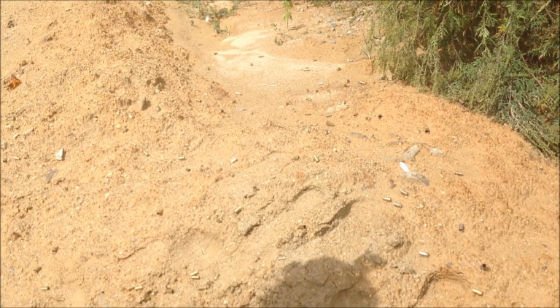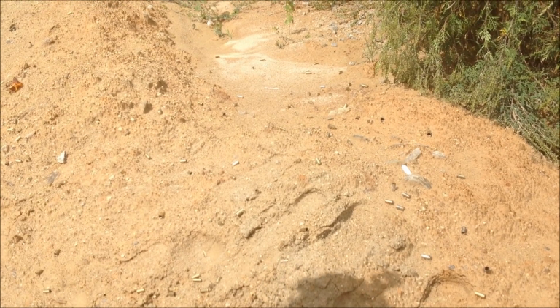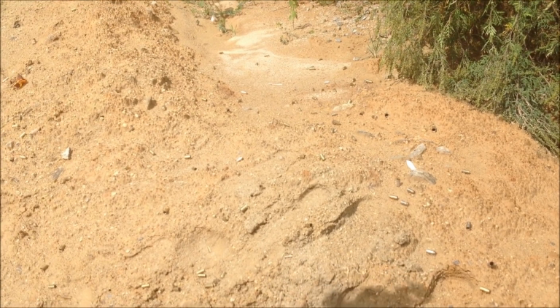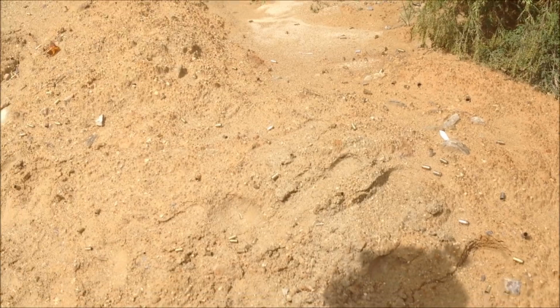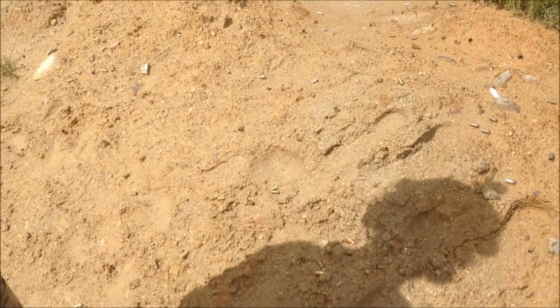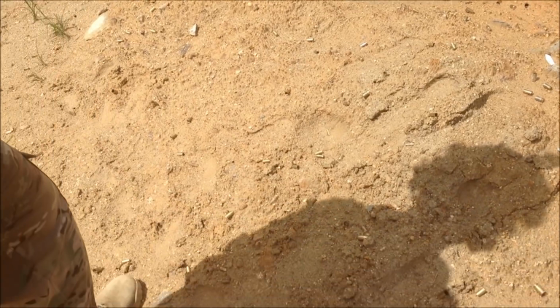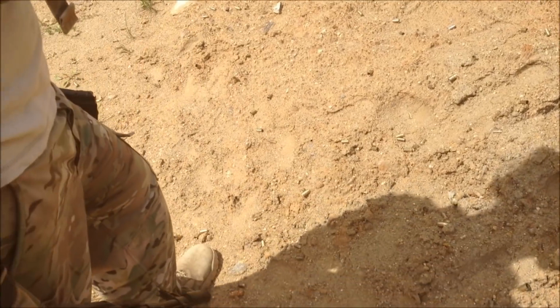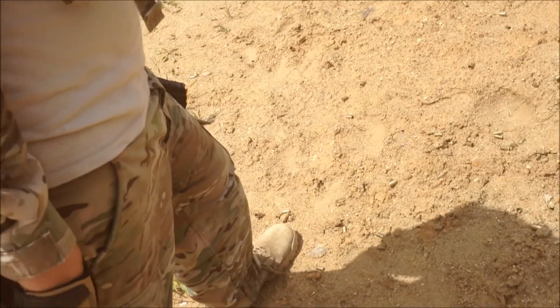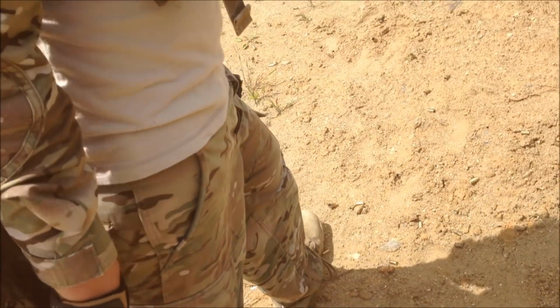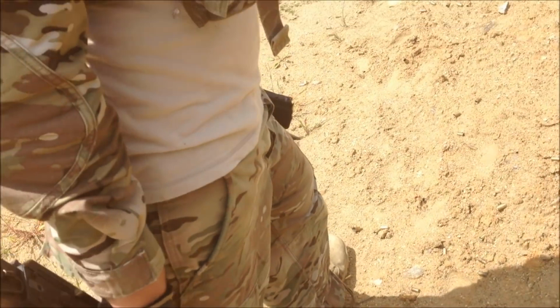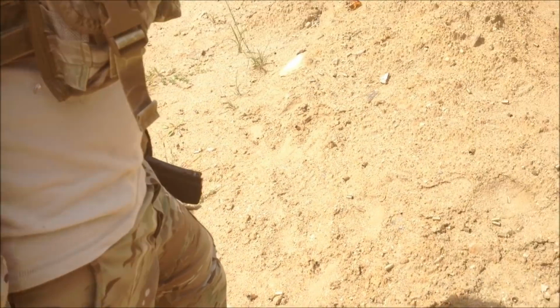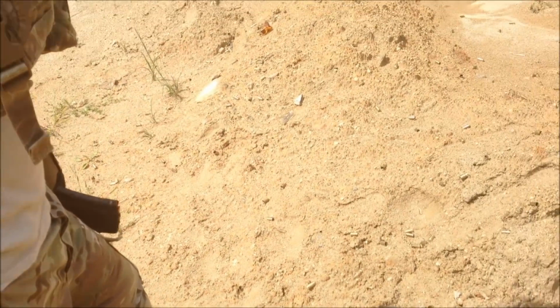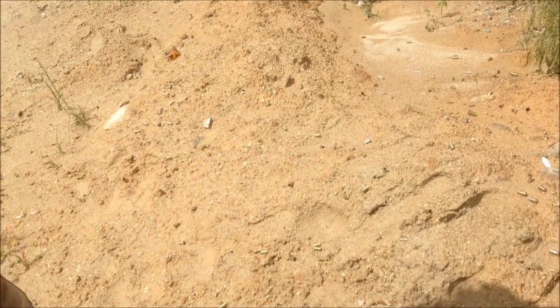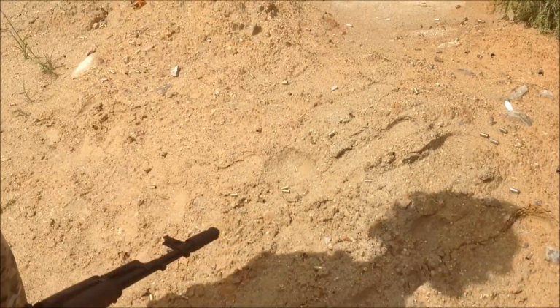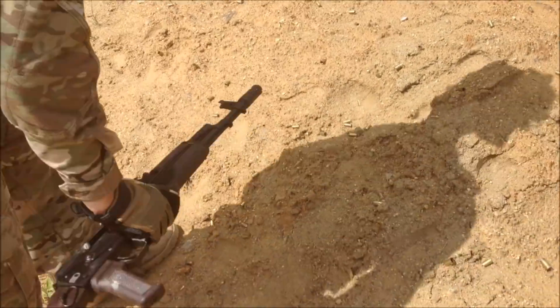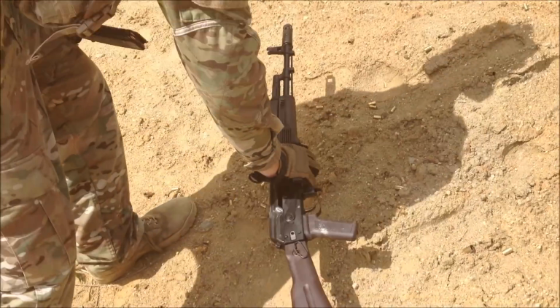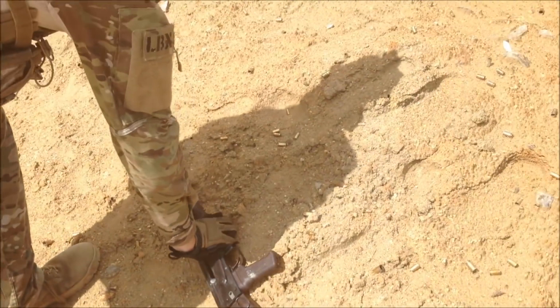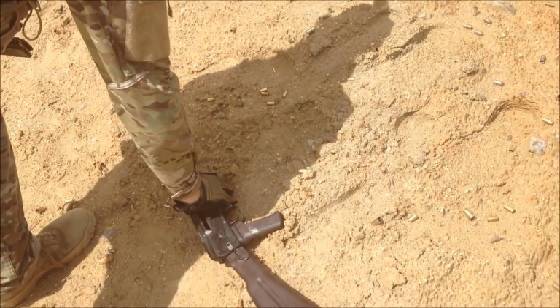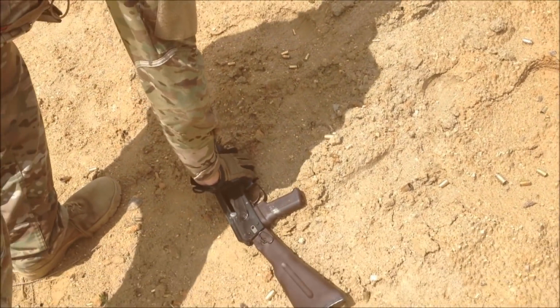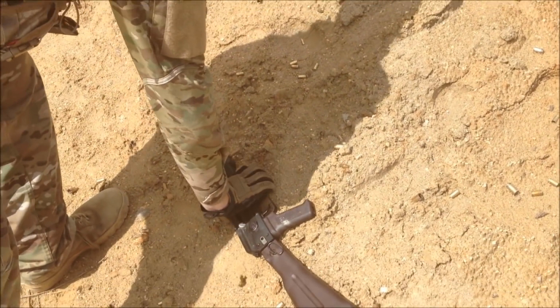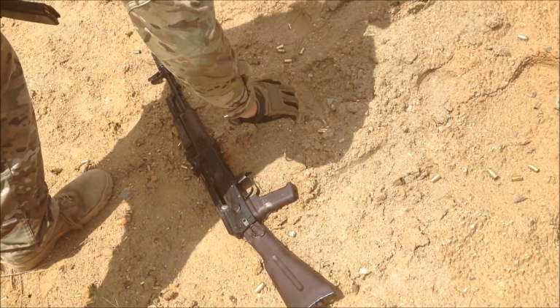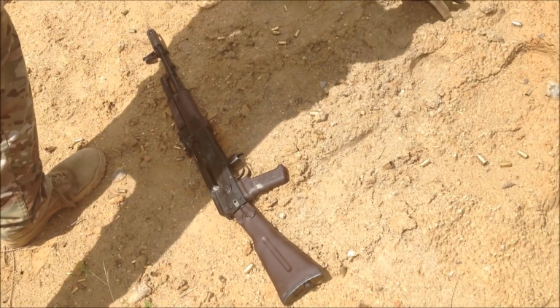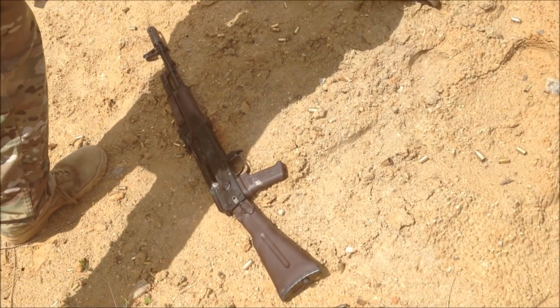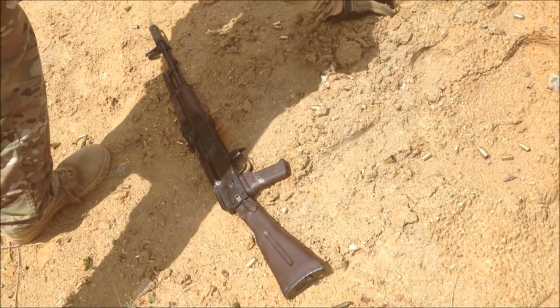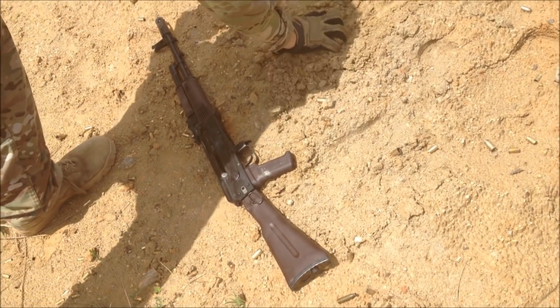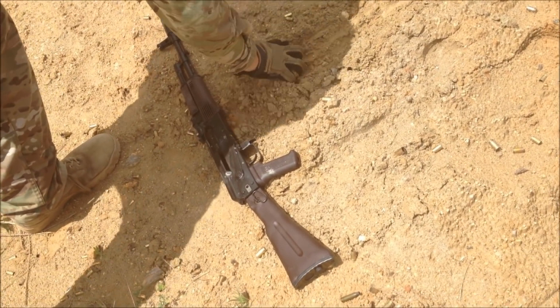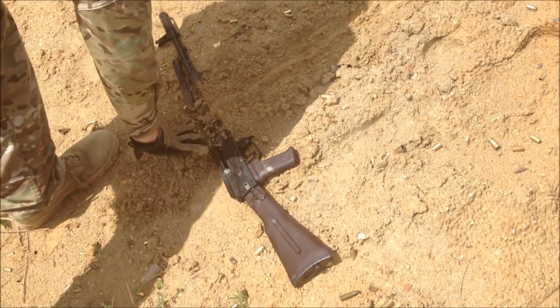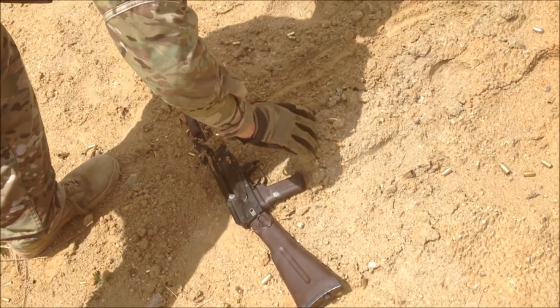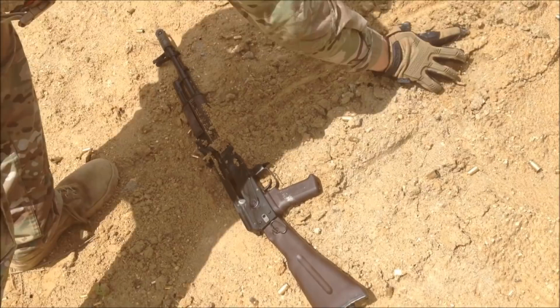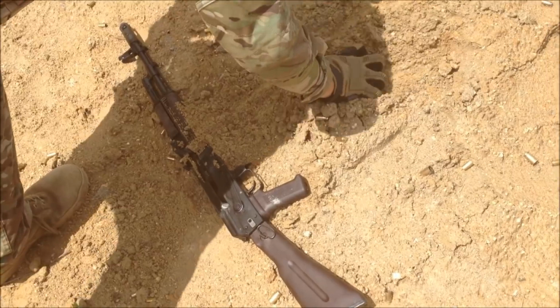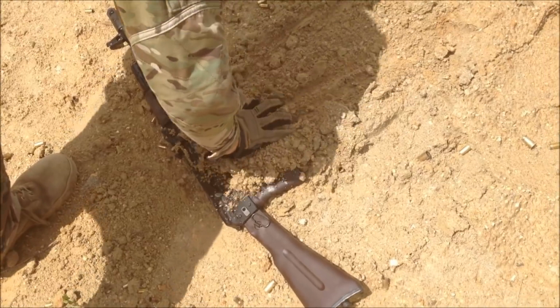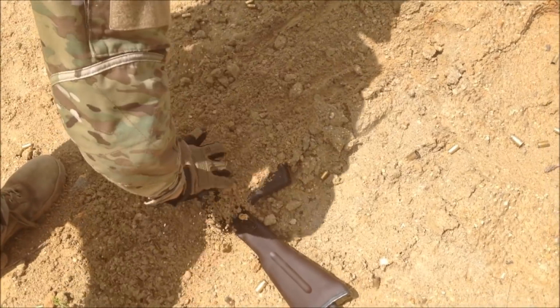Hey guys, we're back here at another dirt pile because I don't think I got it dirty enough. I'm going to throw it here, put it like that, and just cover it.